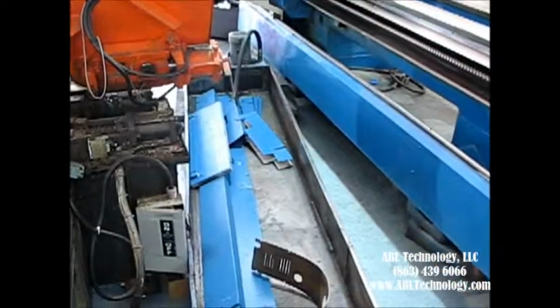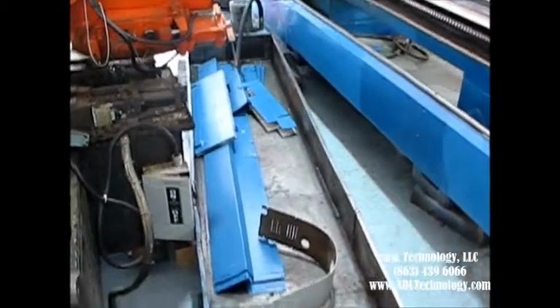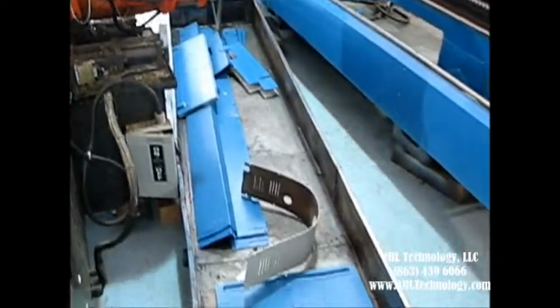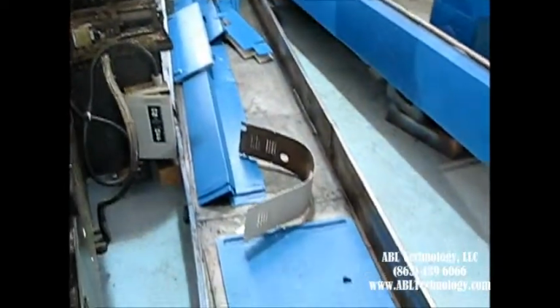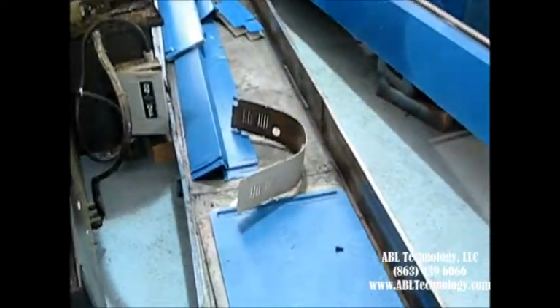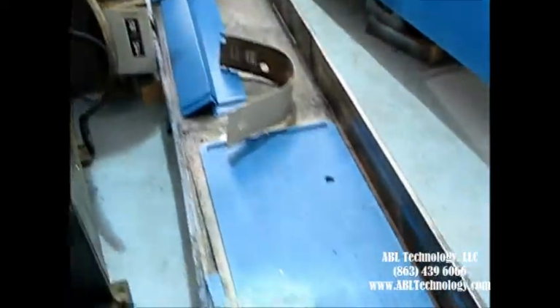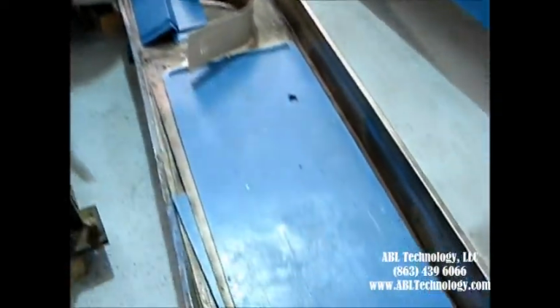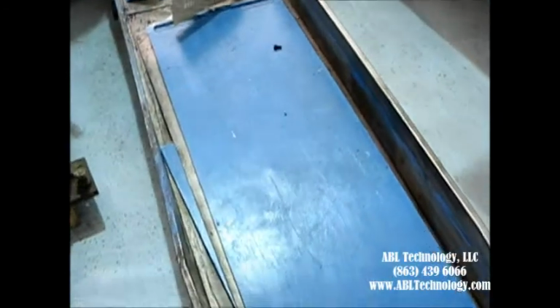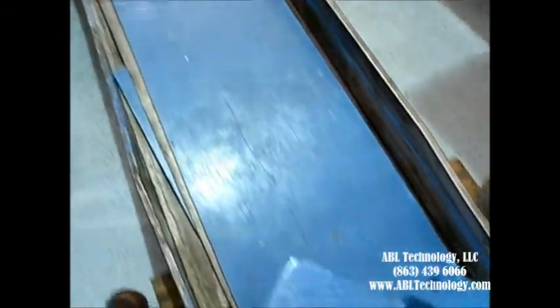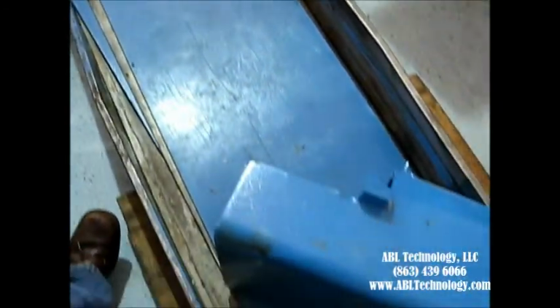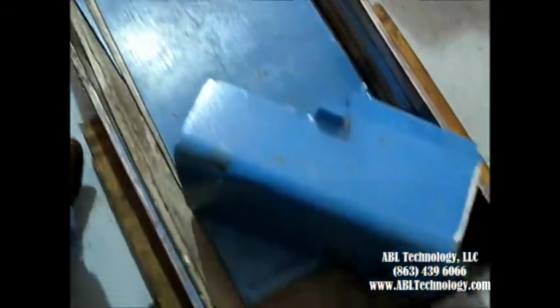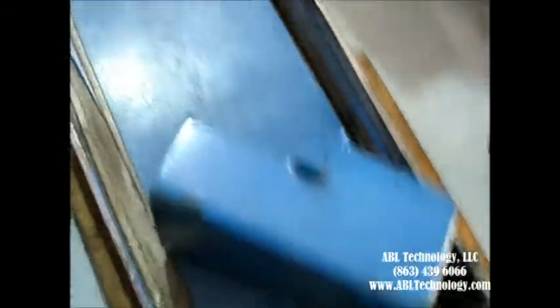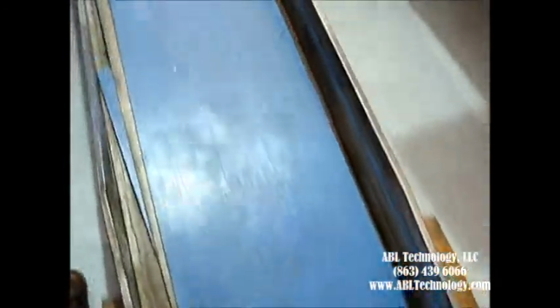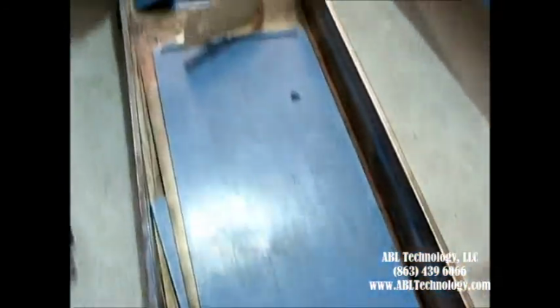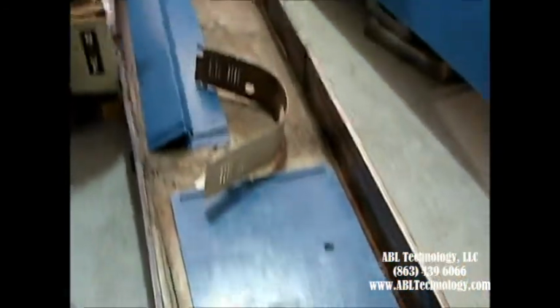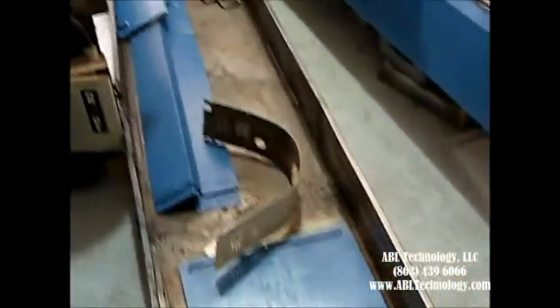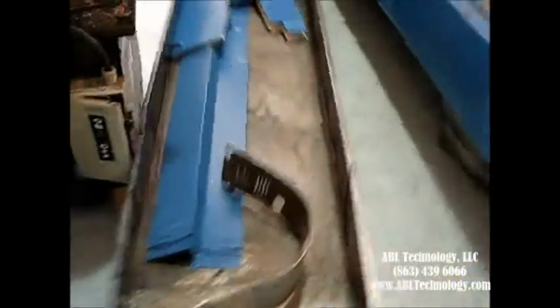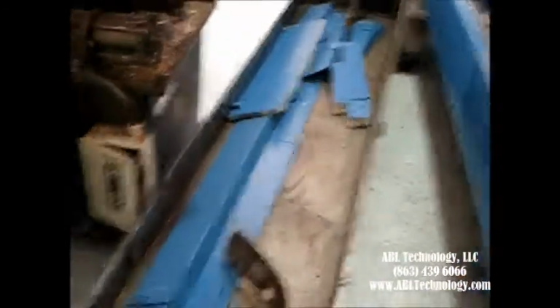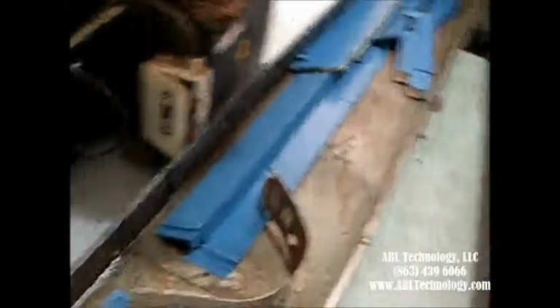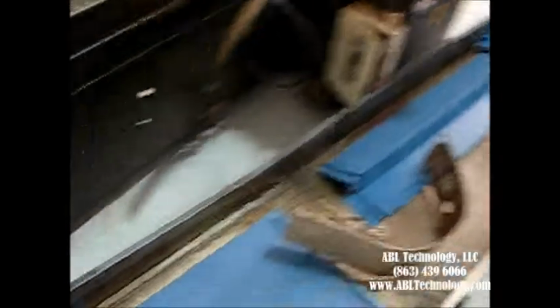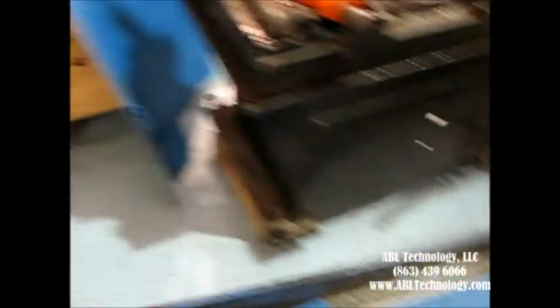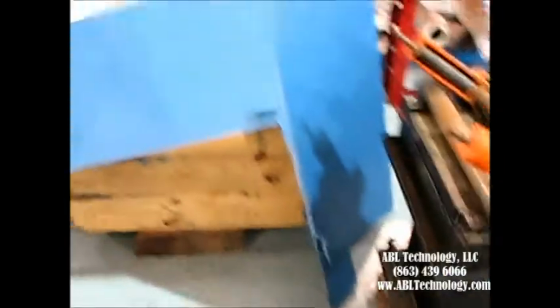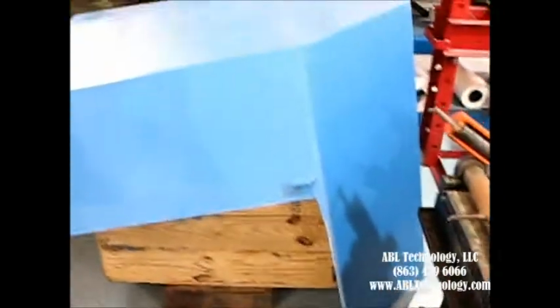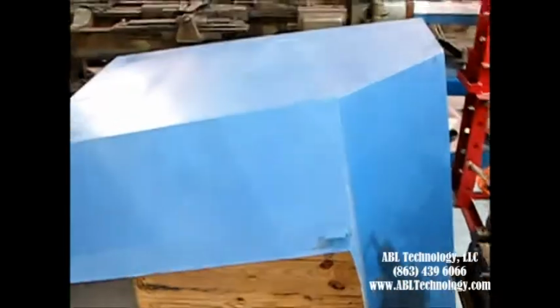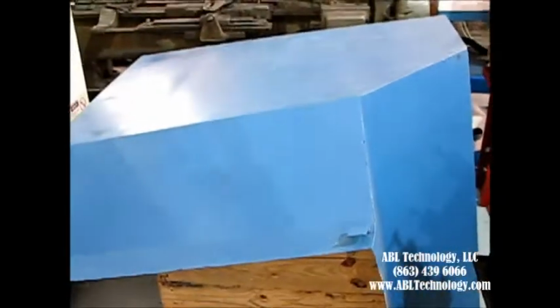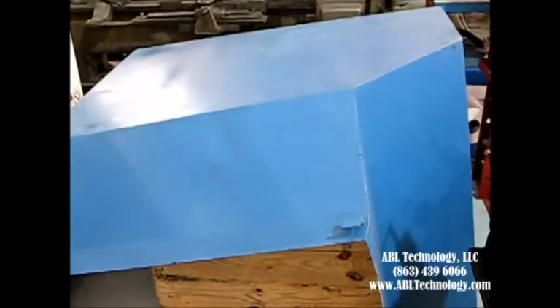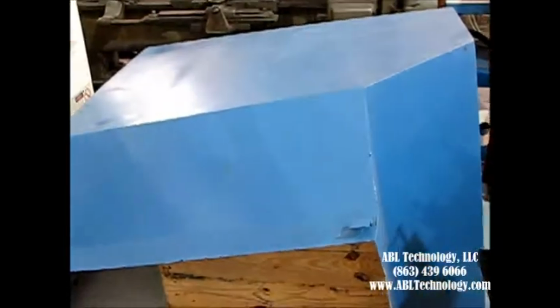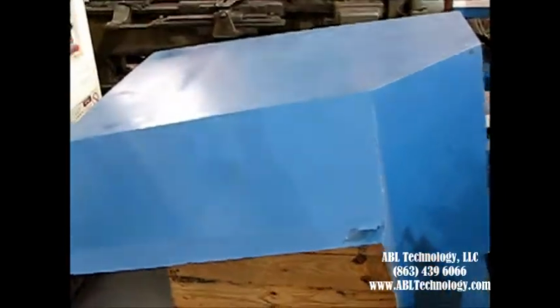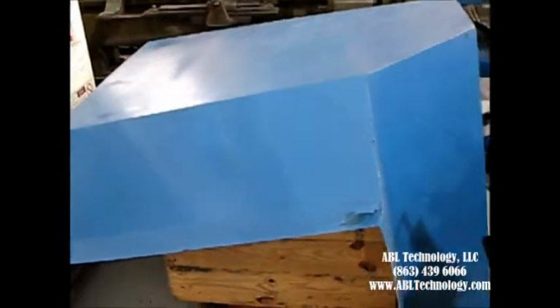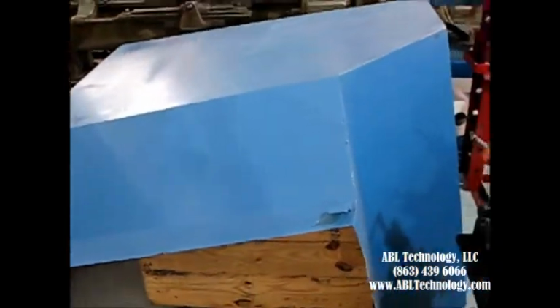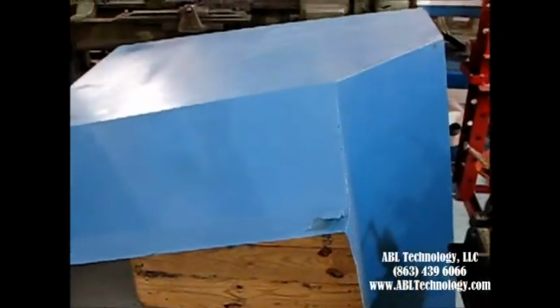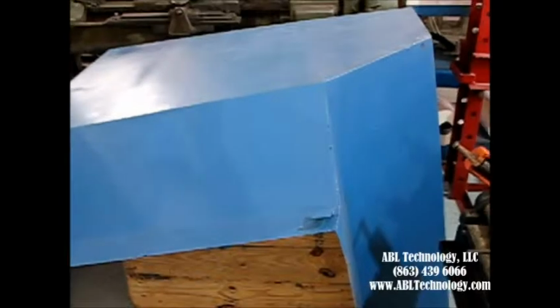We have the coolant pan here, and a lot of the covers that have been removed as well. Another one of the covers that have been taken off — I believe that's on the back side of the headstock.